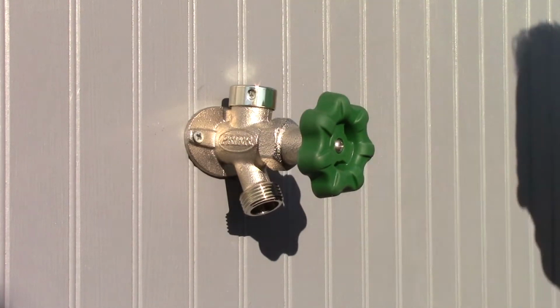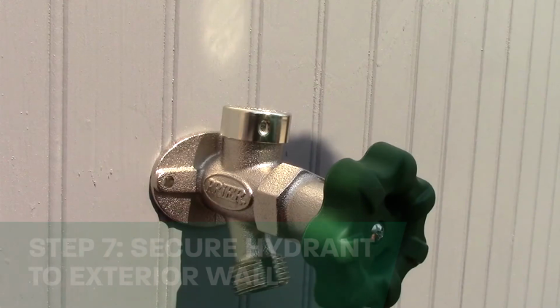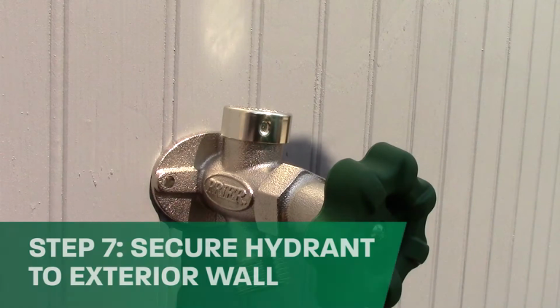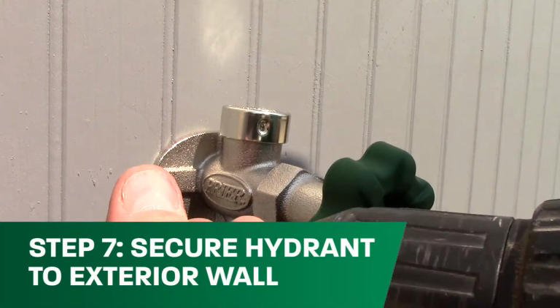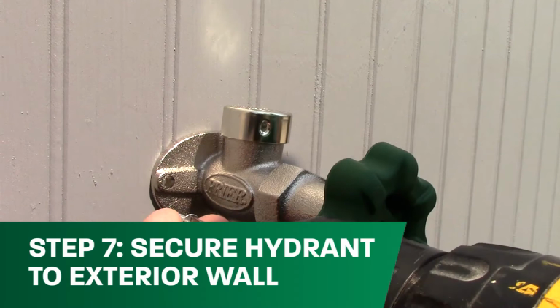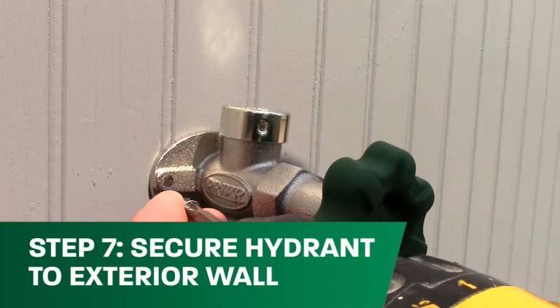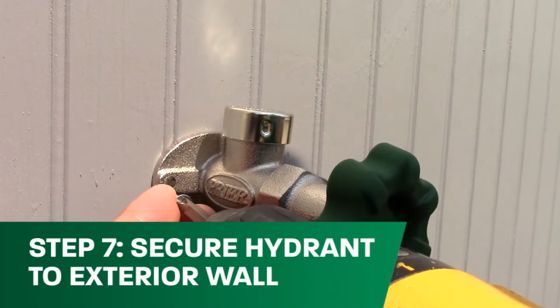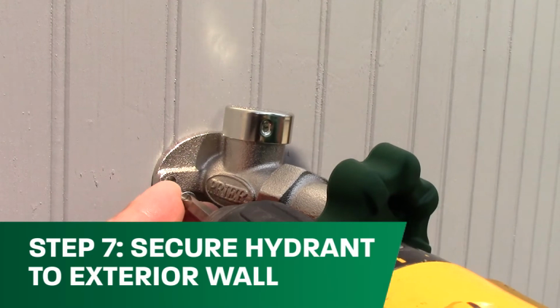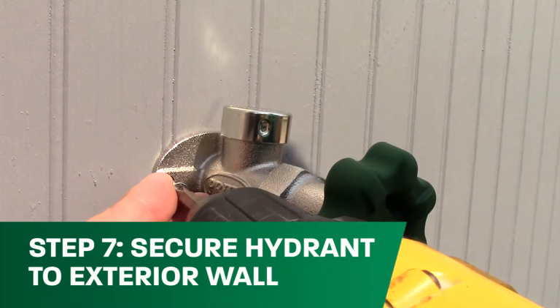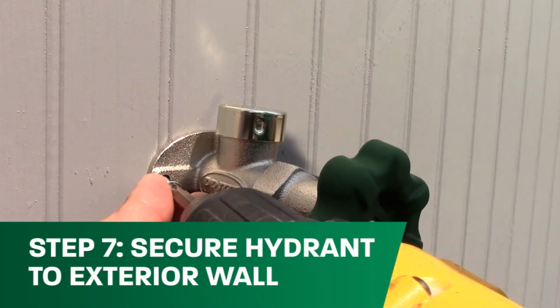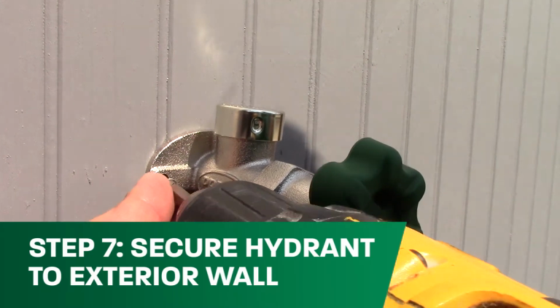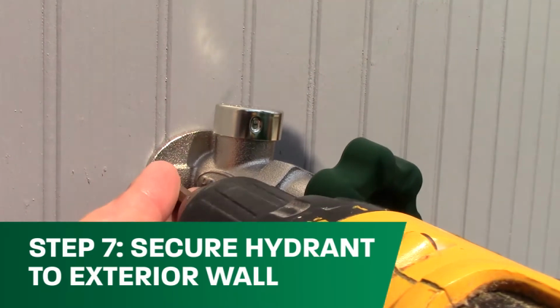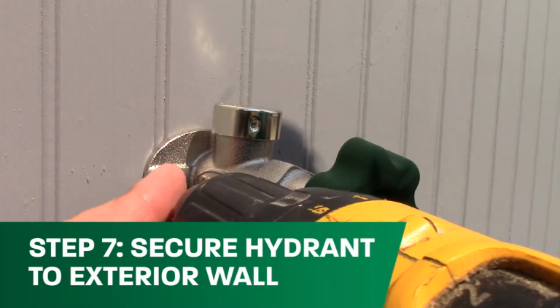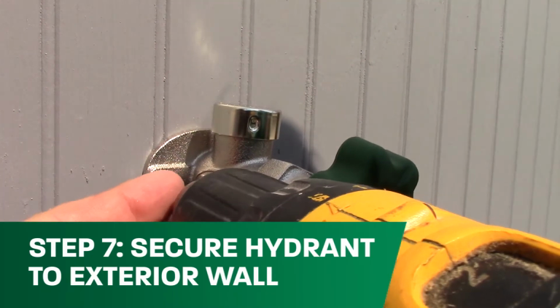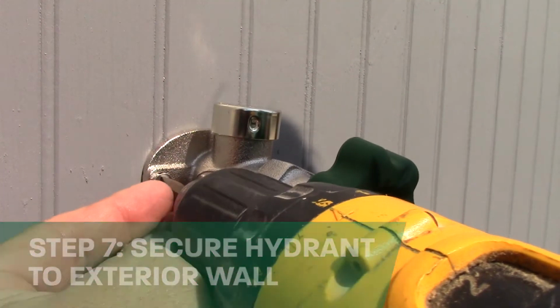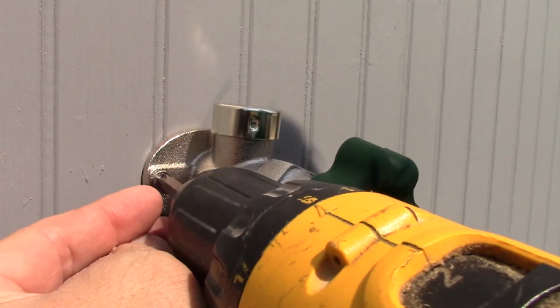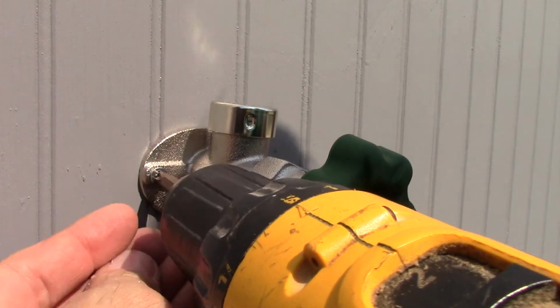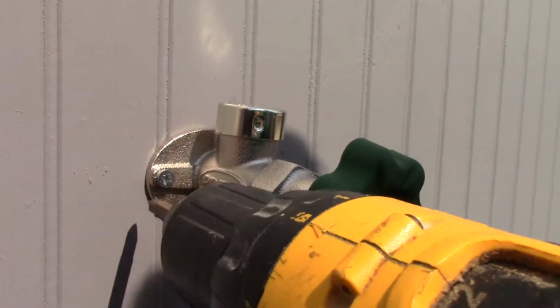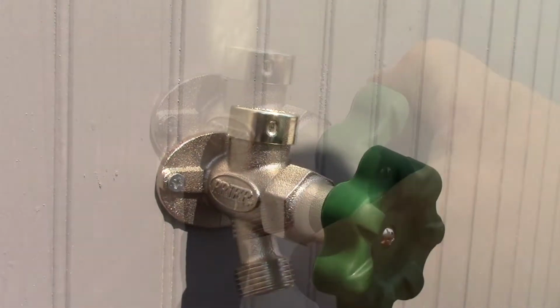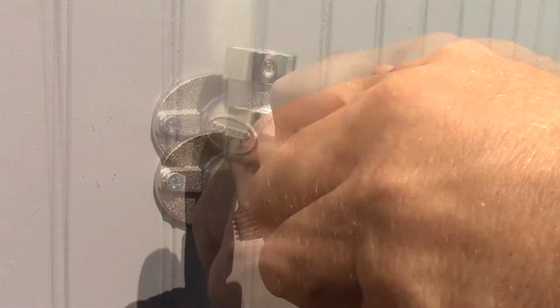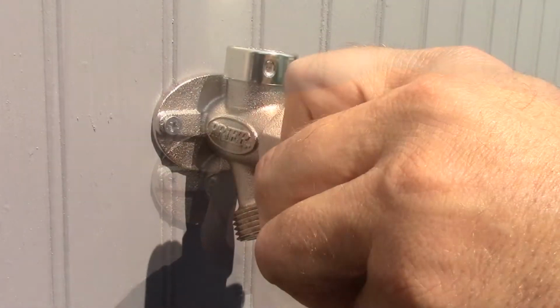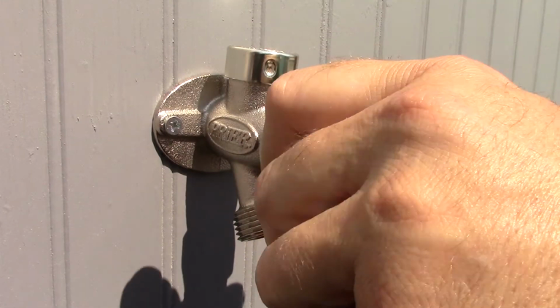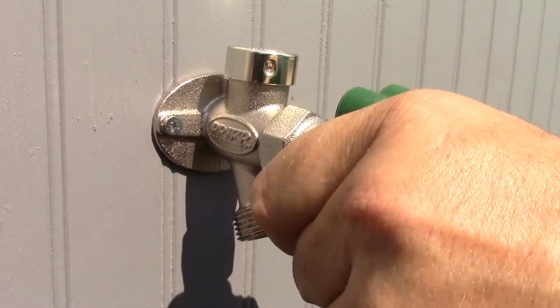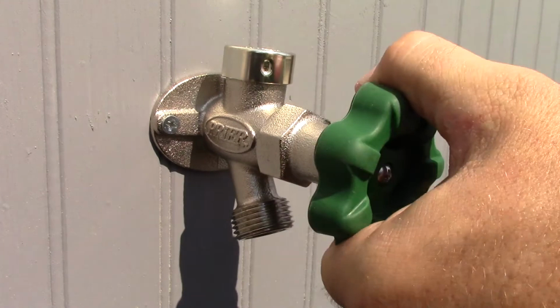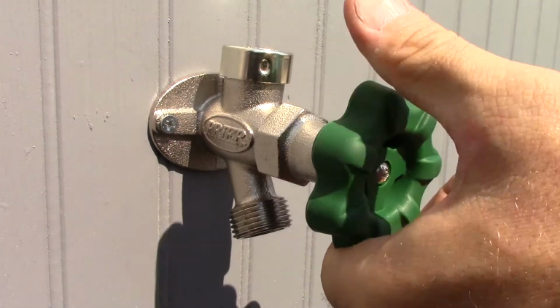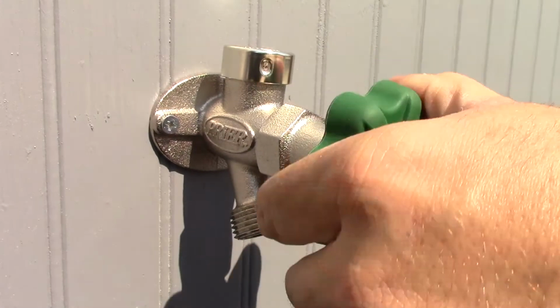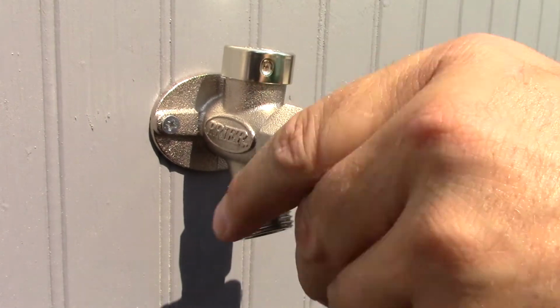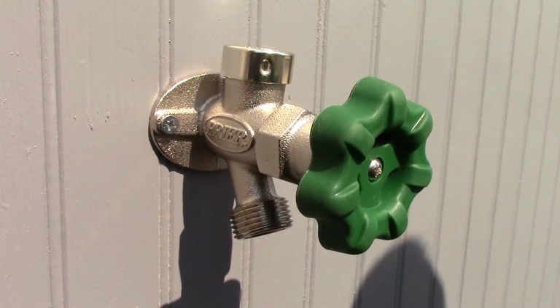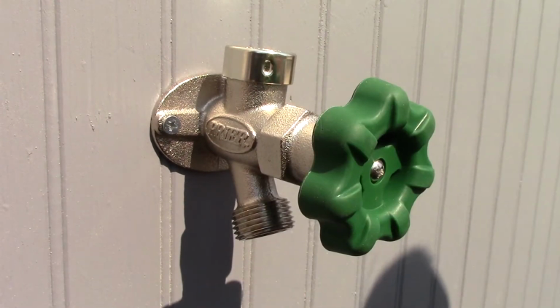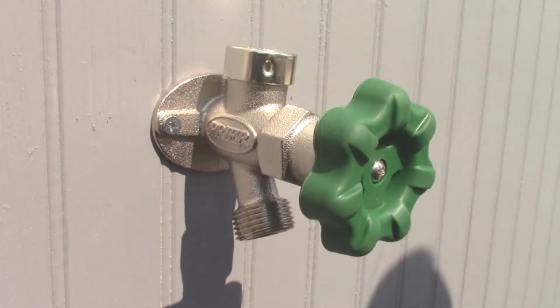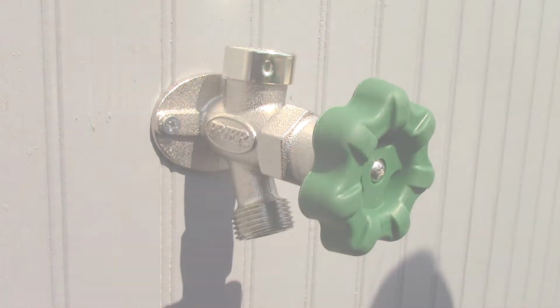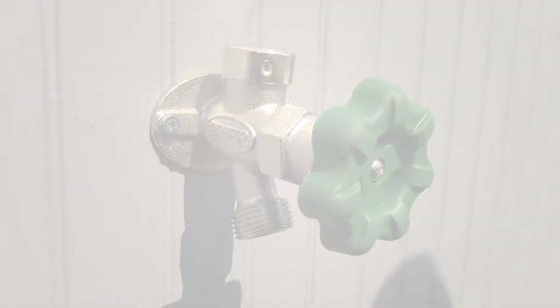If no leaks are found, you are ready to secure the hydrant to the exterior wall. Congratulations! You've successfully installed your new Prier wall hydrant.